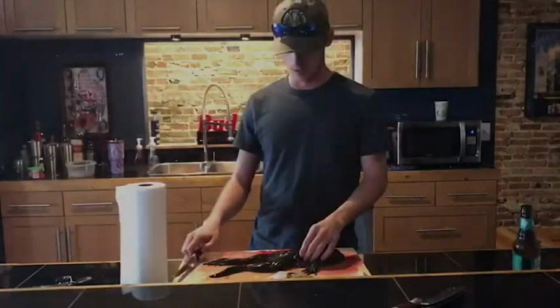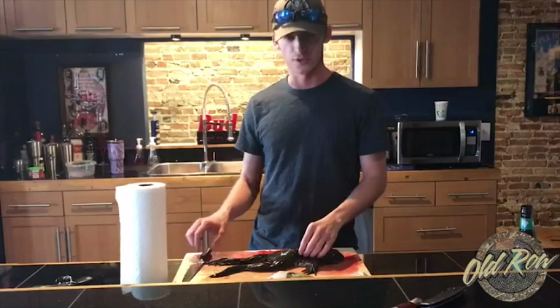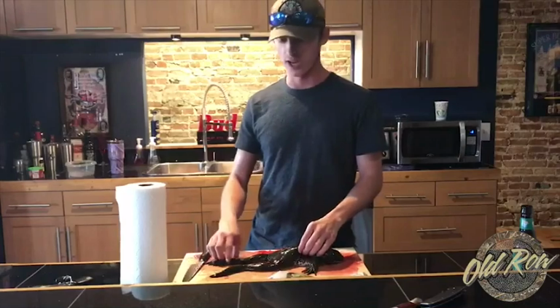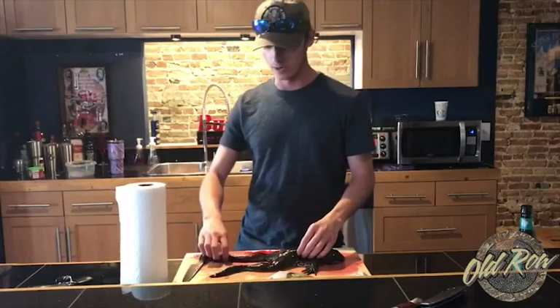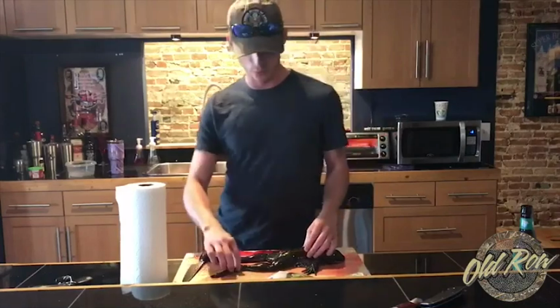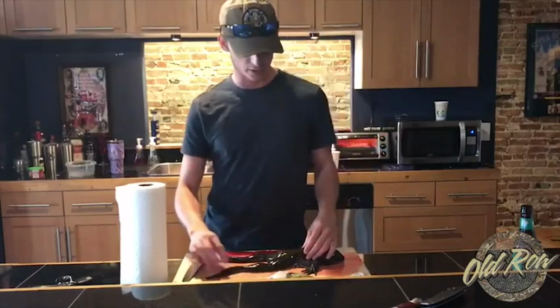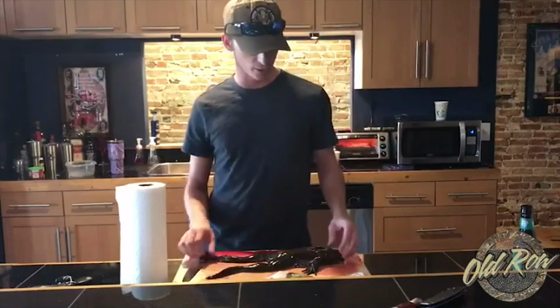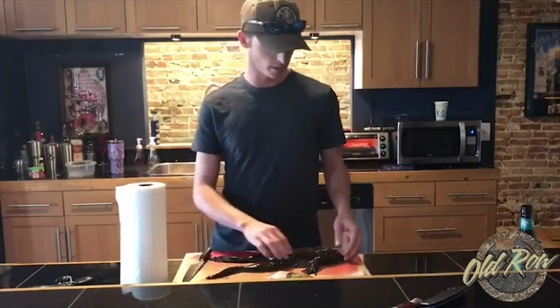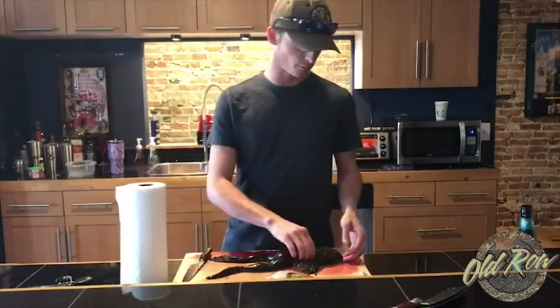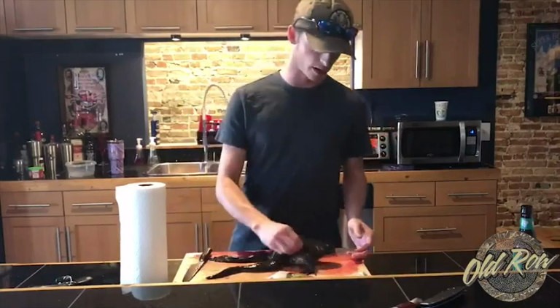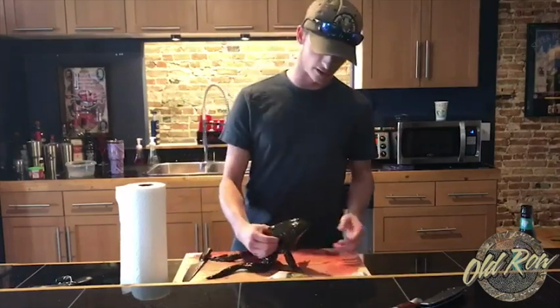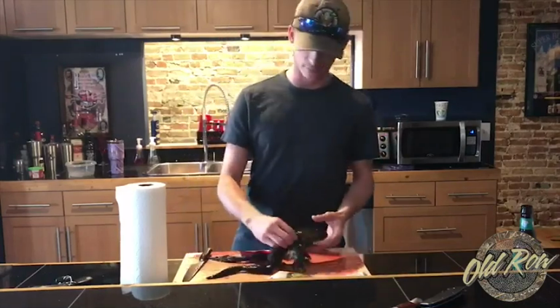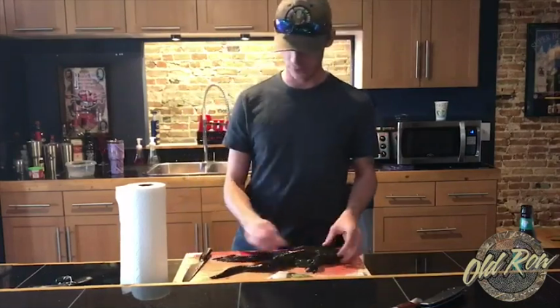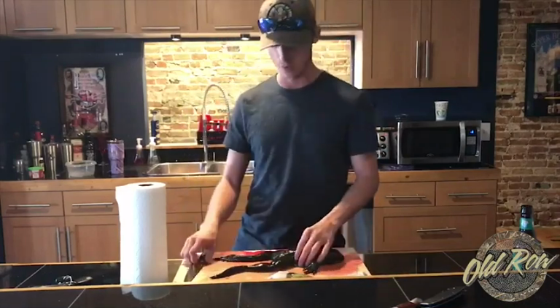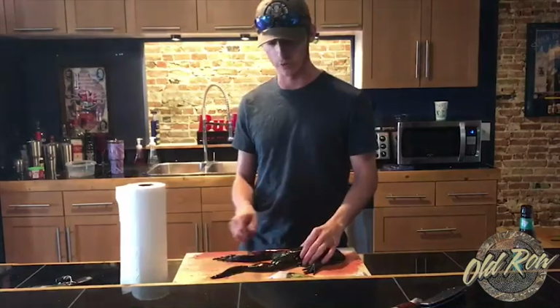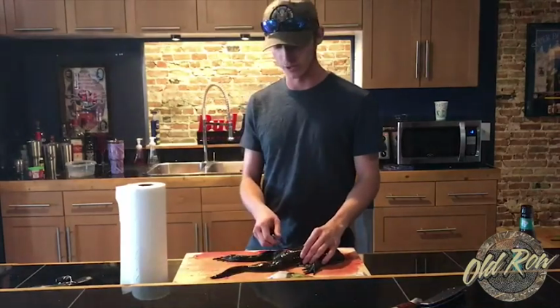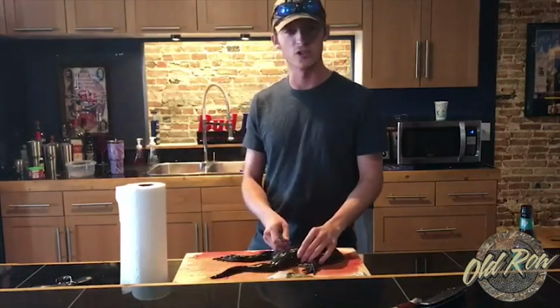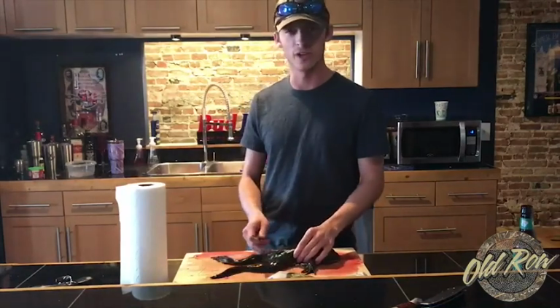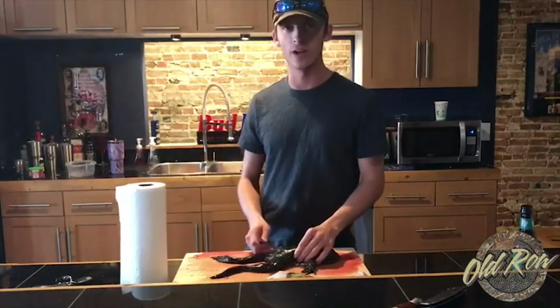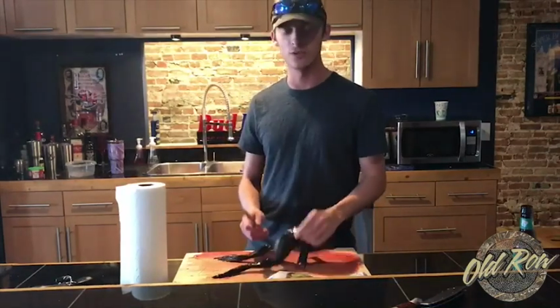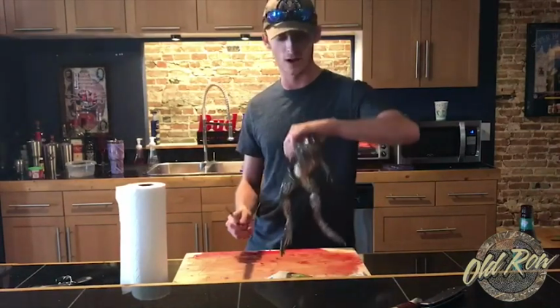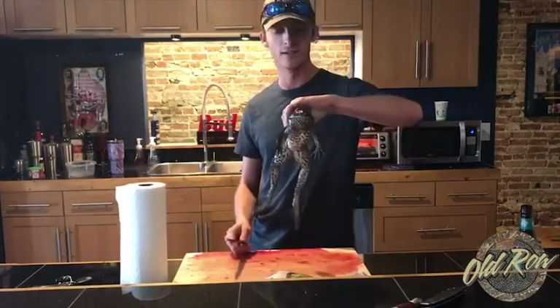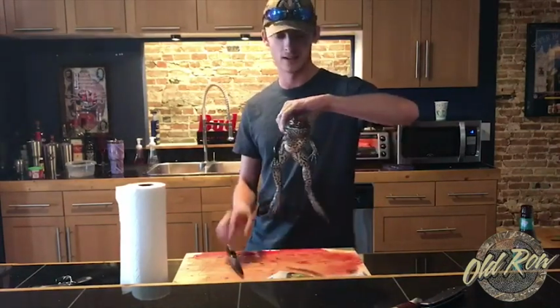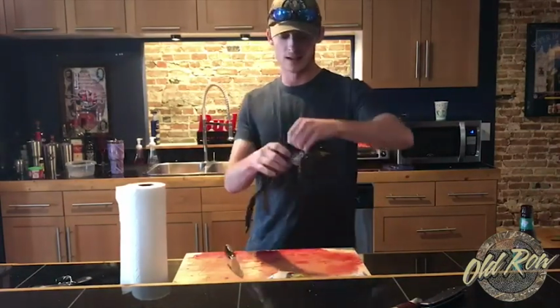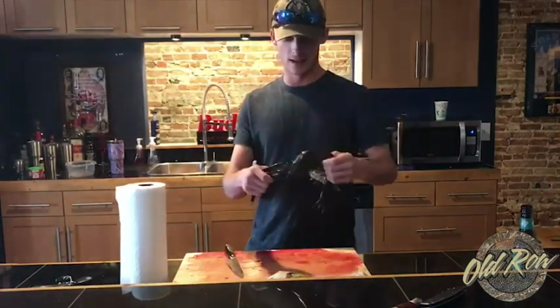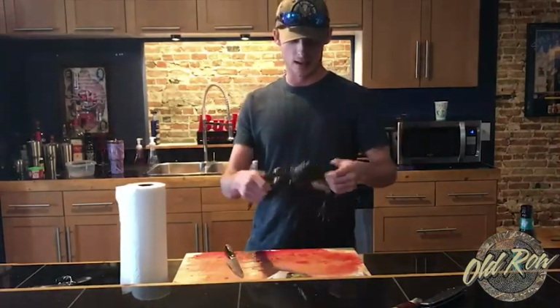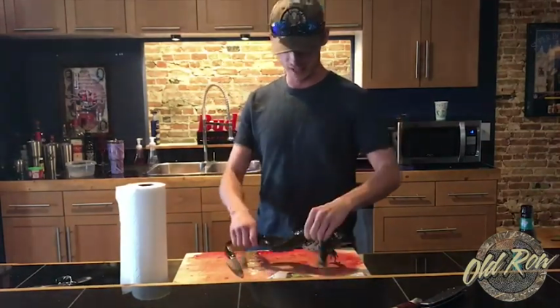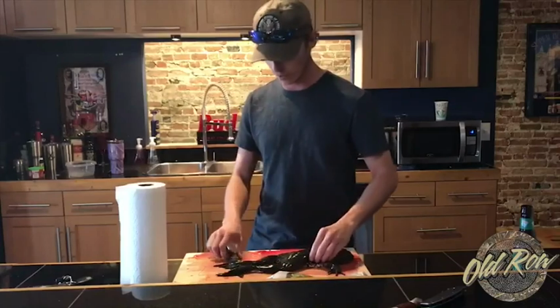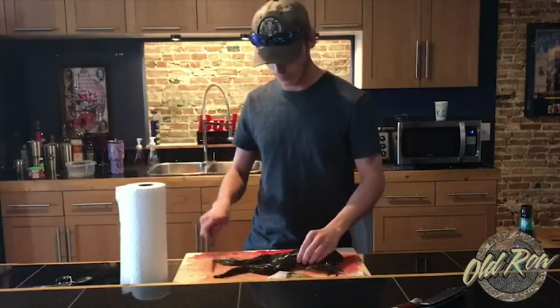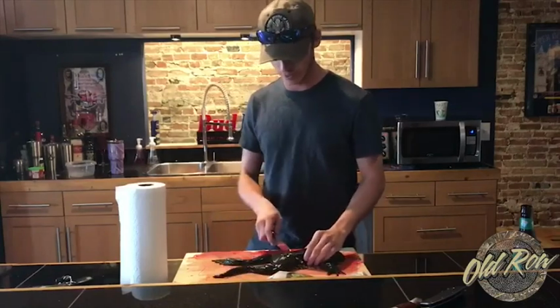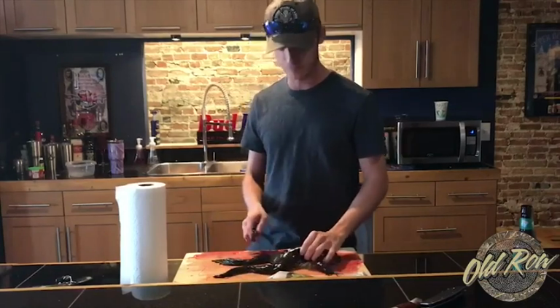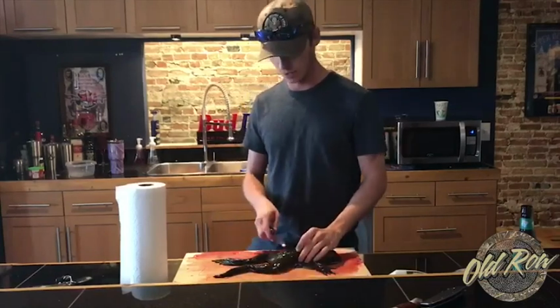All right, well it's Thursday here at Old Row HQ. We went frogging last night, got a few of them, so we're gonna run an instructional video on how to skin a frog and prep for cooking.